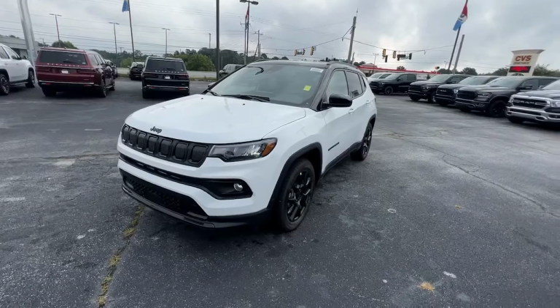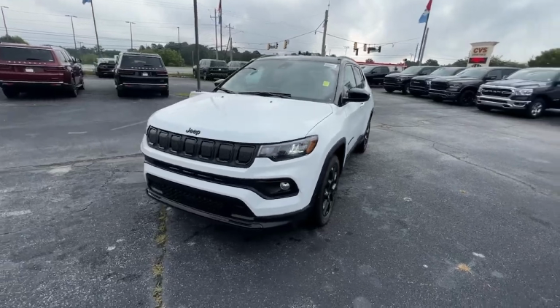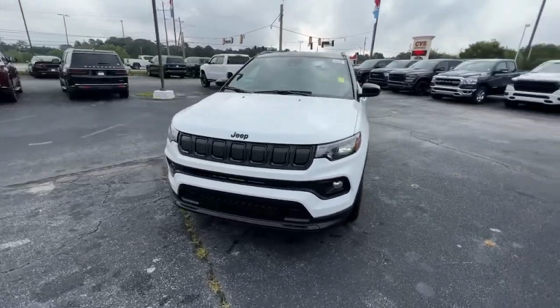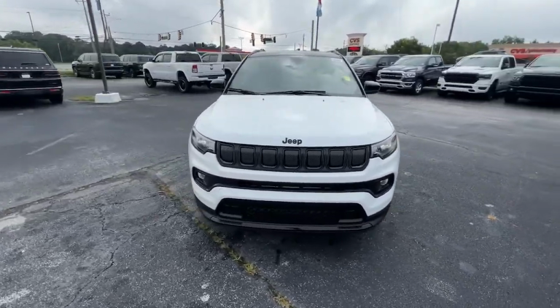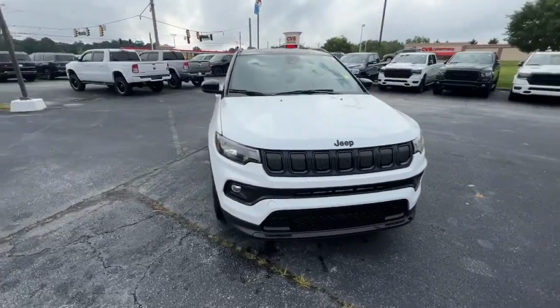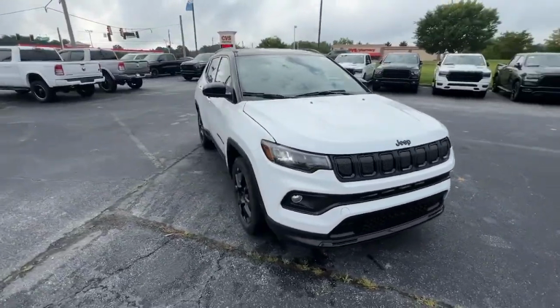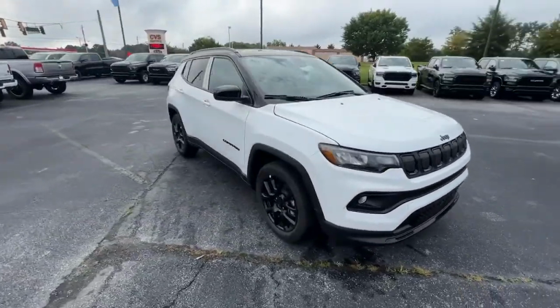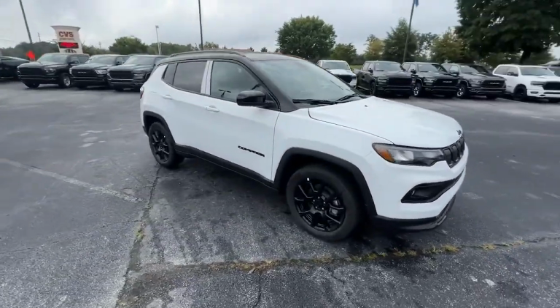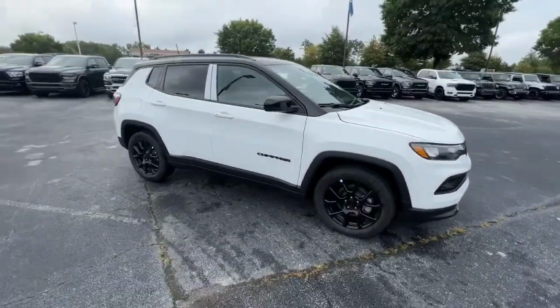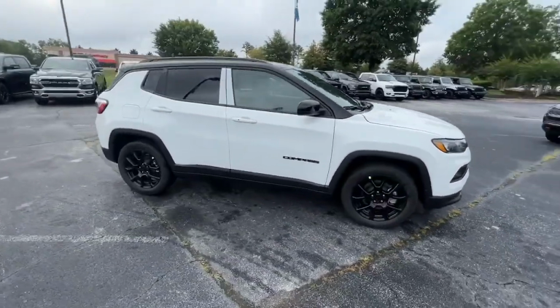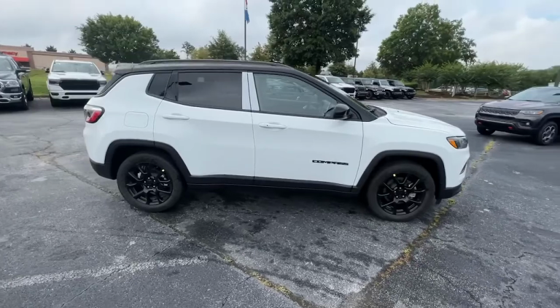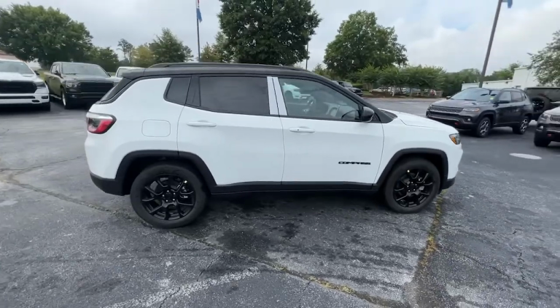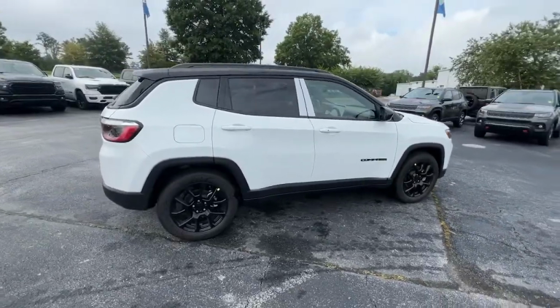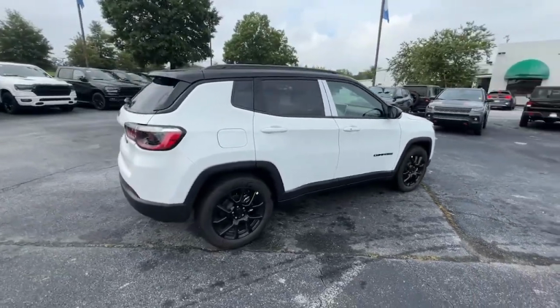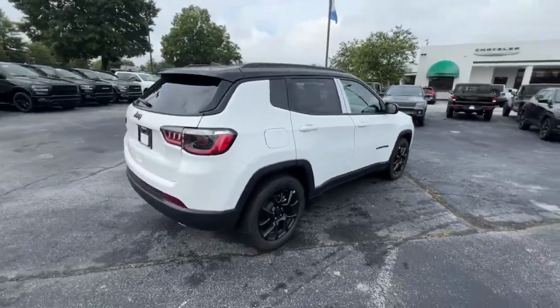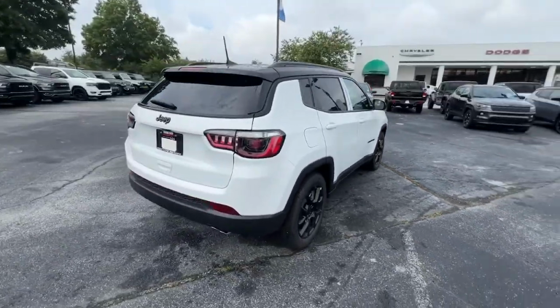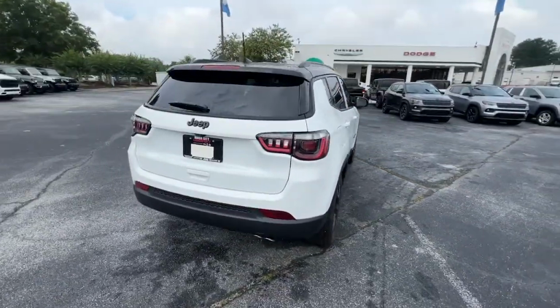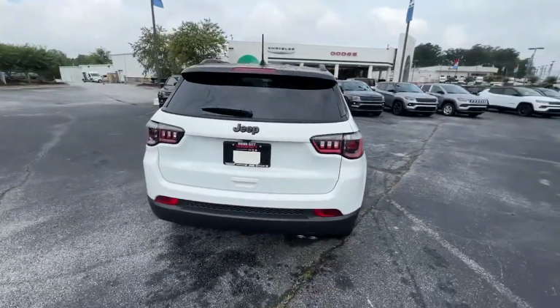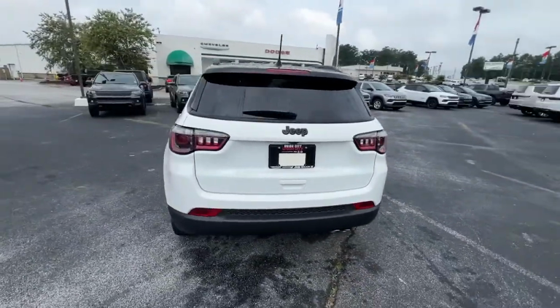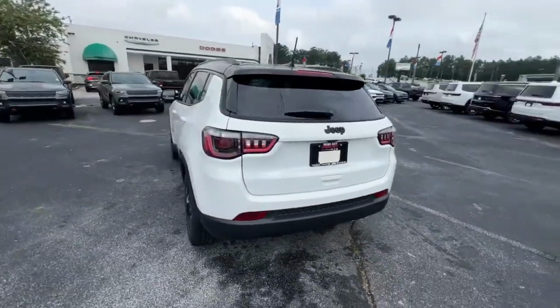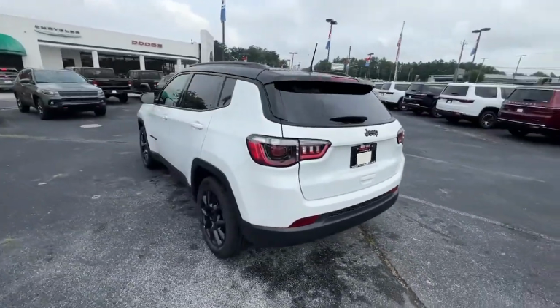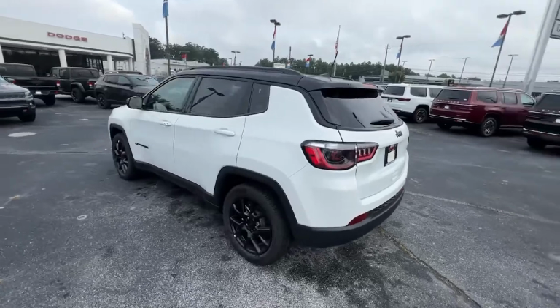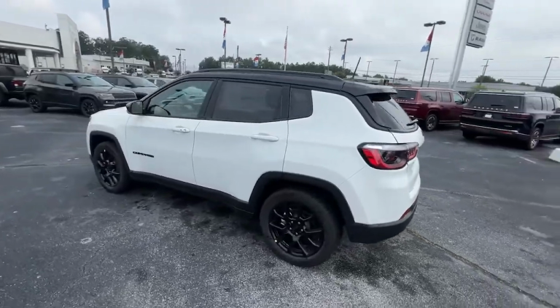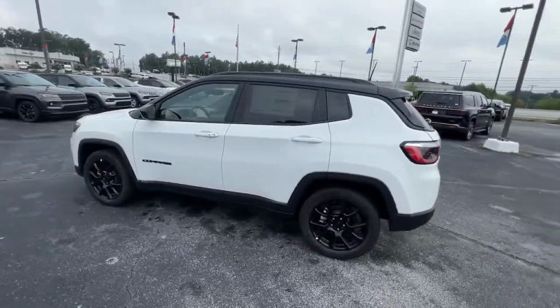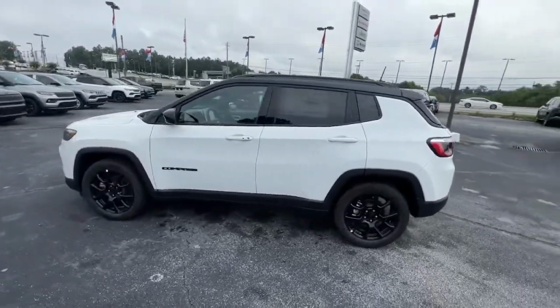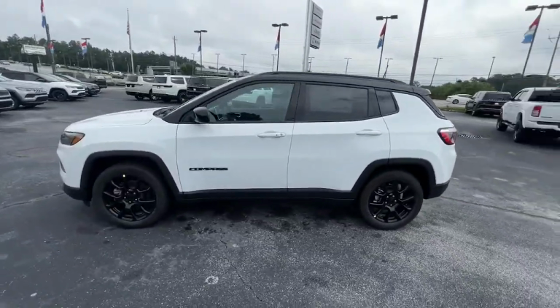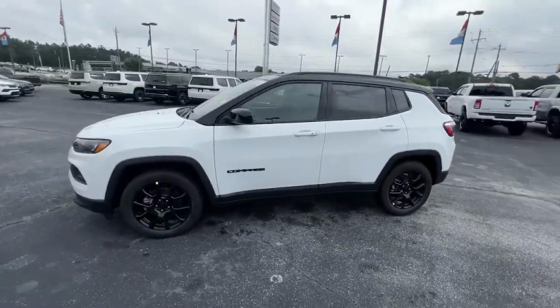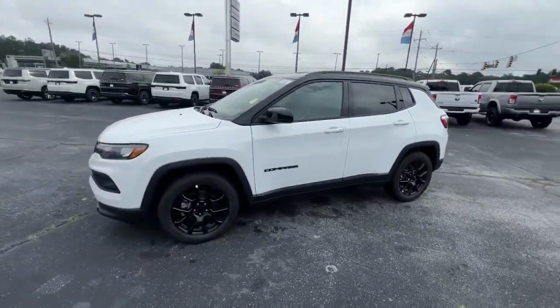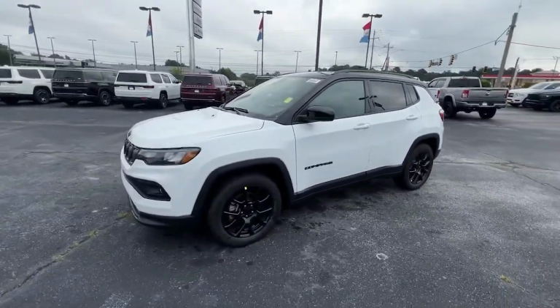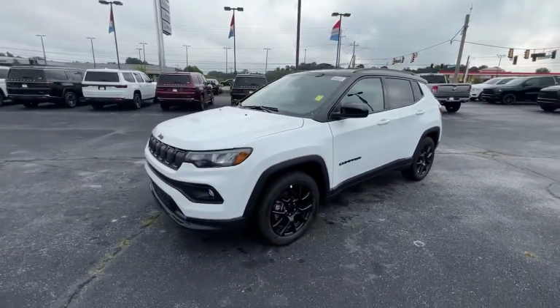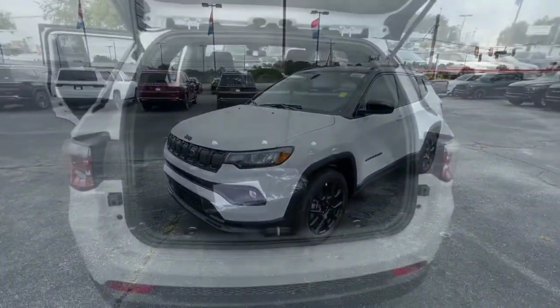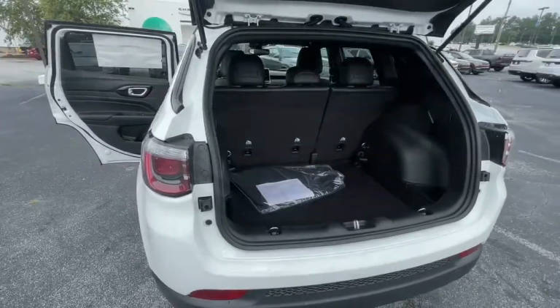Look no further than the 2022 Jeep Compass — the upscale, sophisticated compact SUV with advanced safety features to protect your most precious cargo. The following are some of this vehicle's highlighted options.